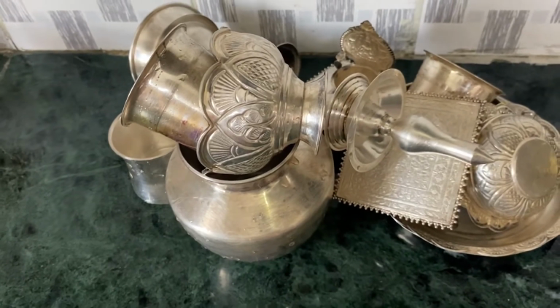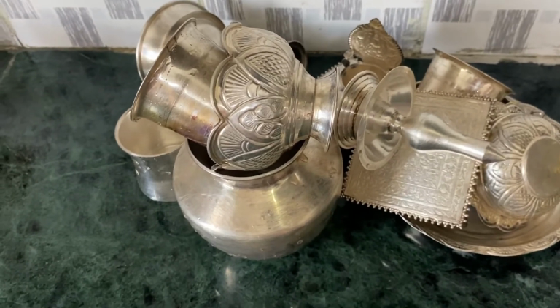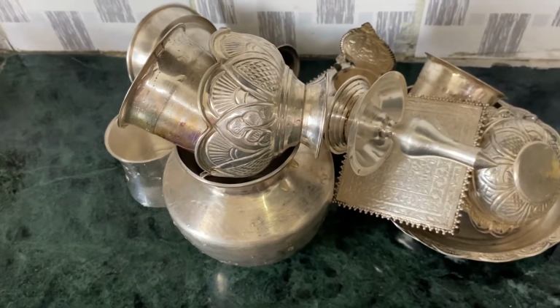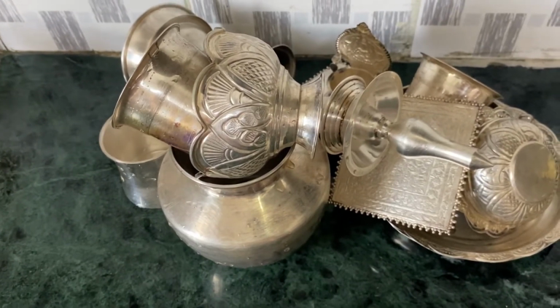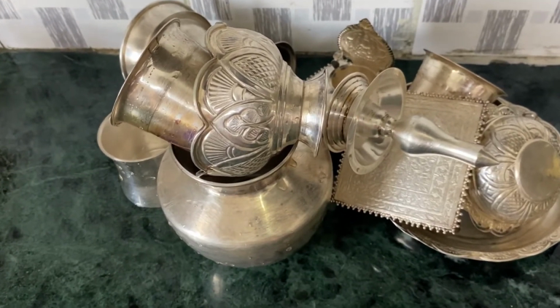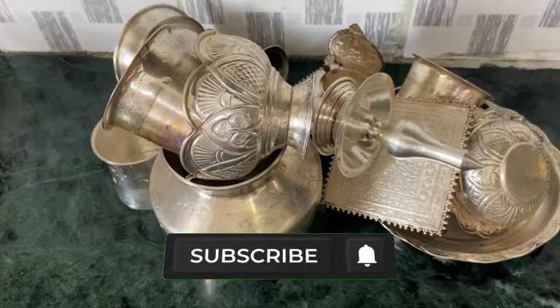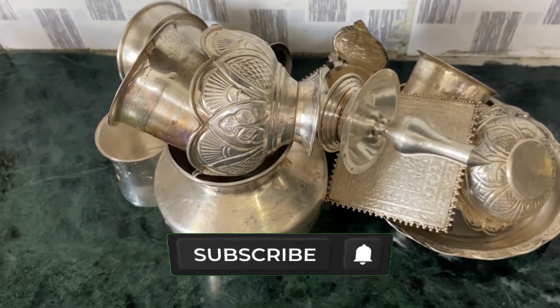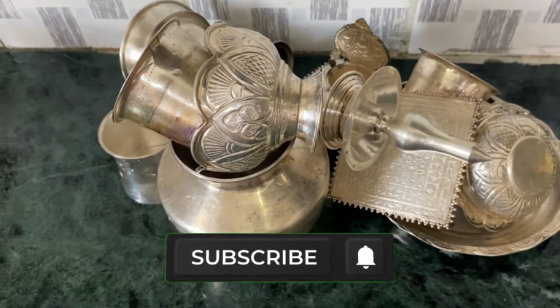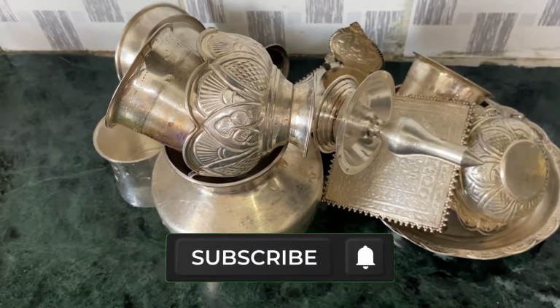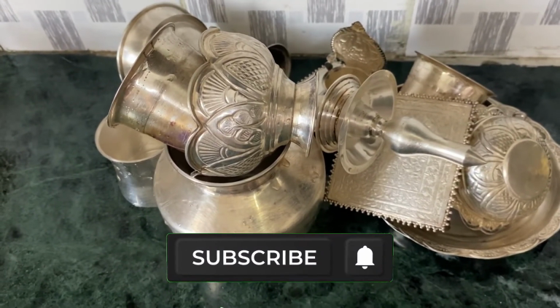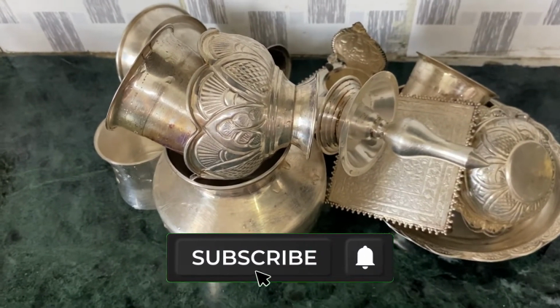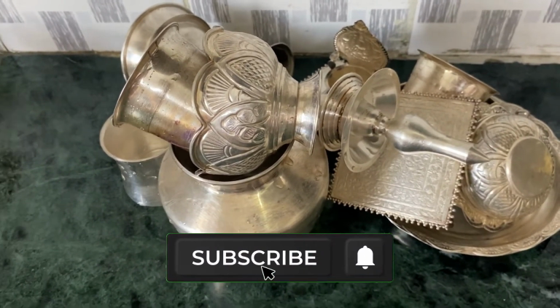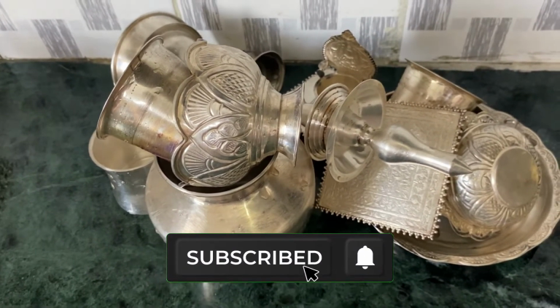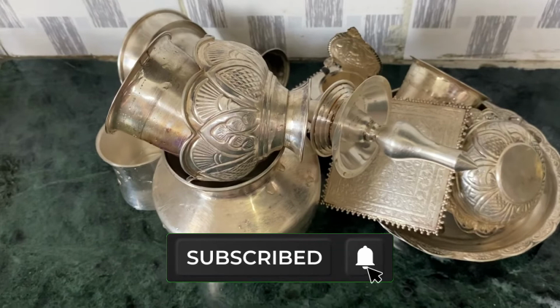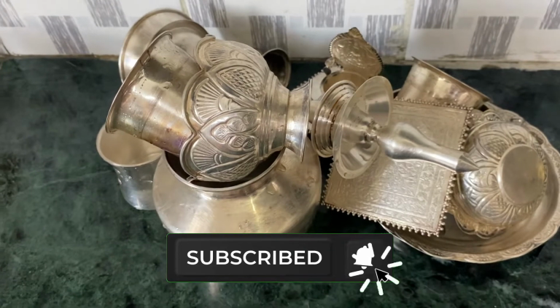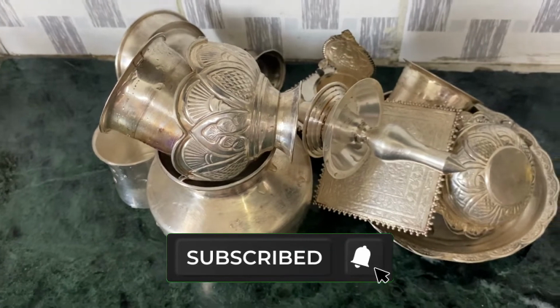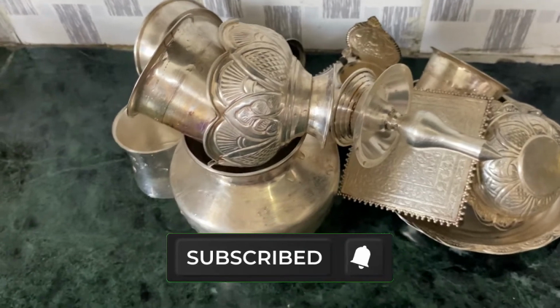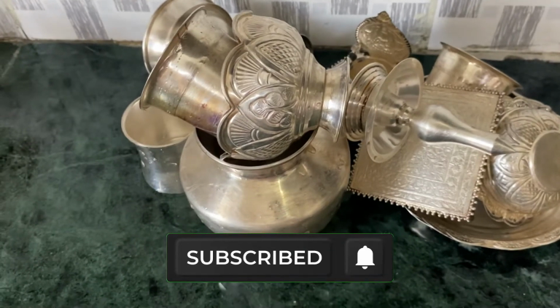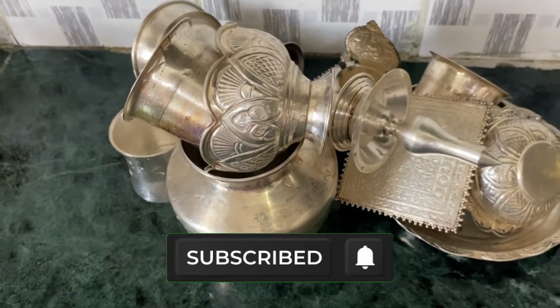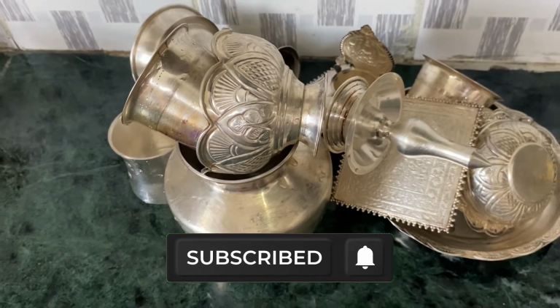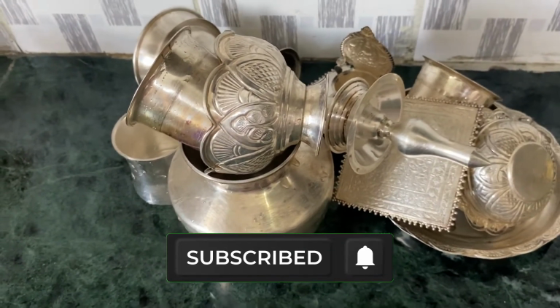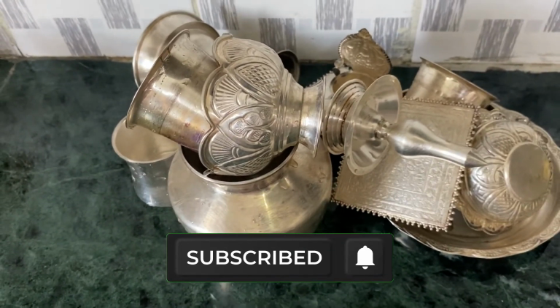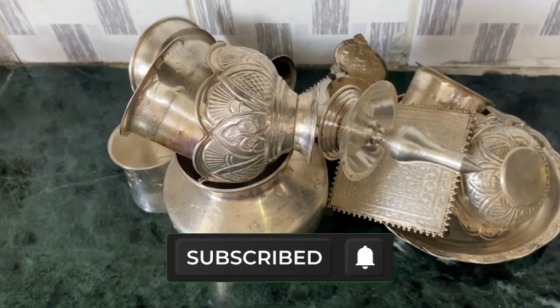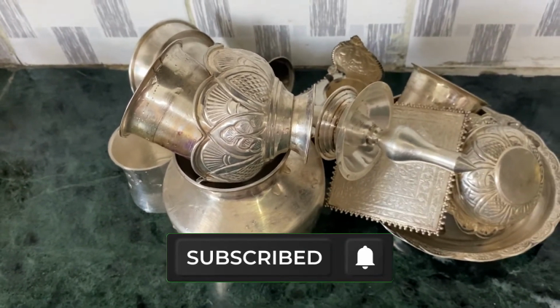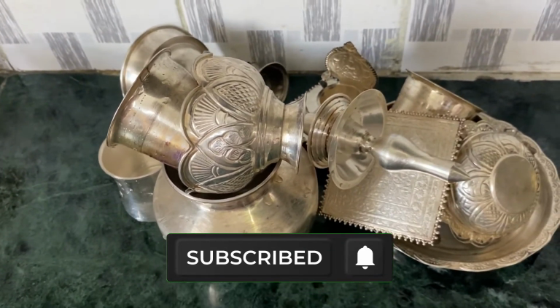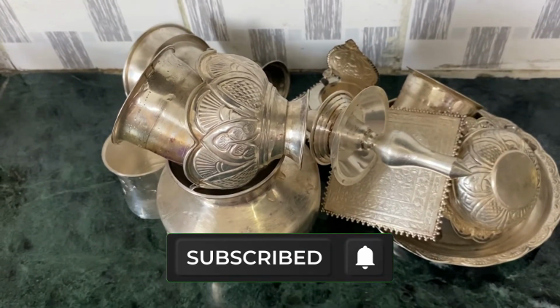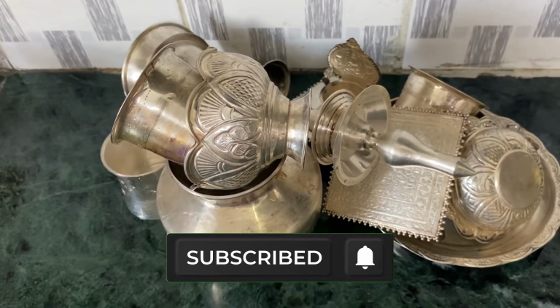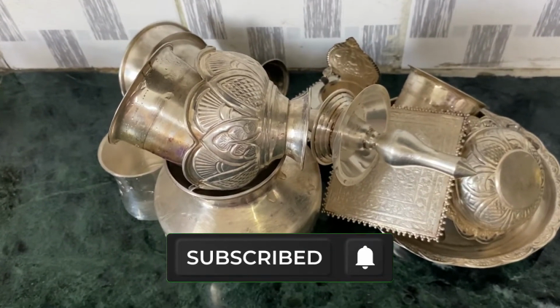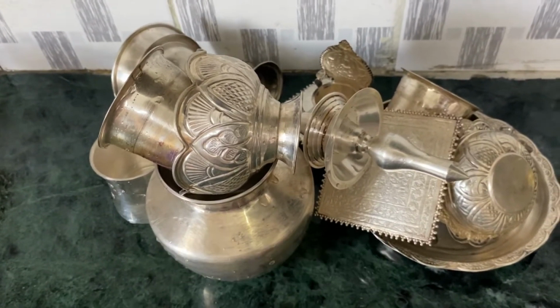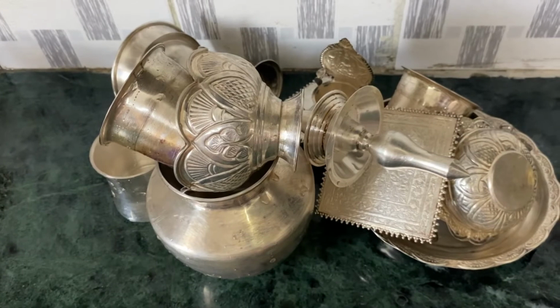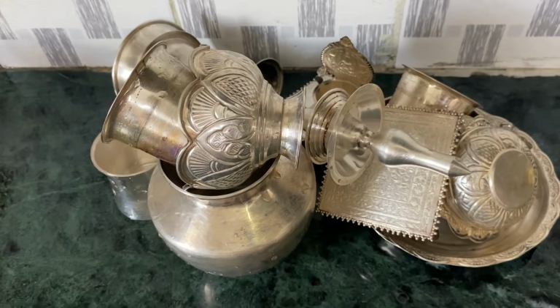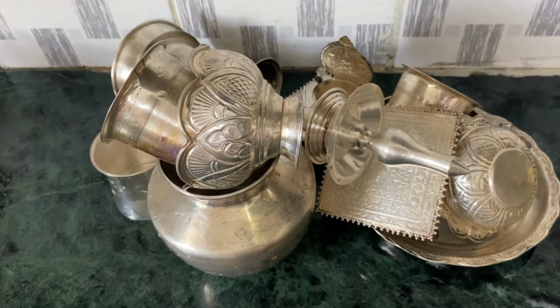If you like this video, subscribe to our channel. The next video will be interesting. I'll see you soon, bye.